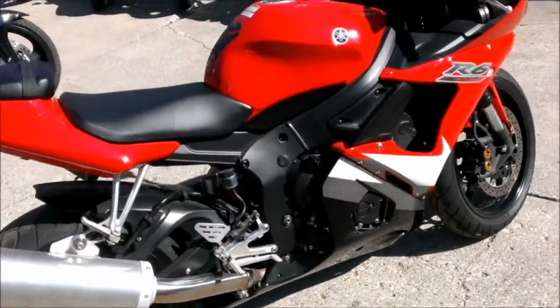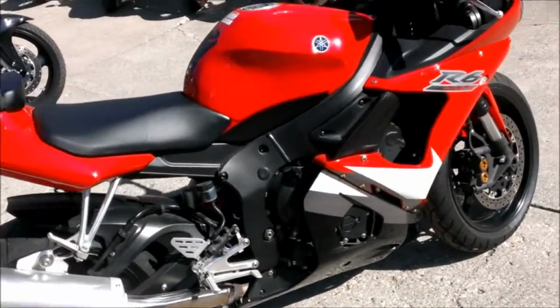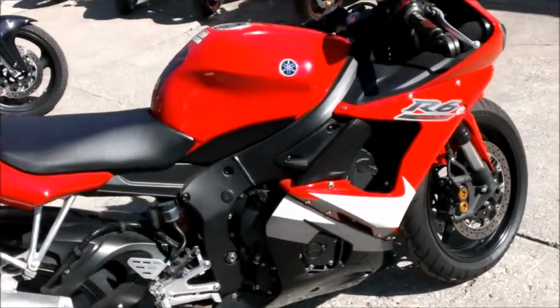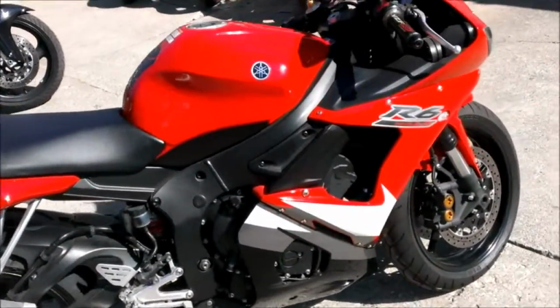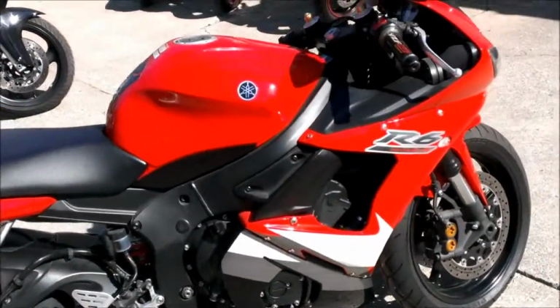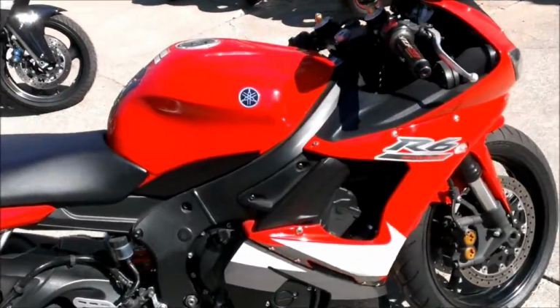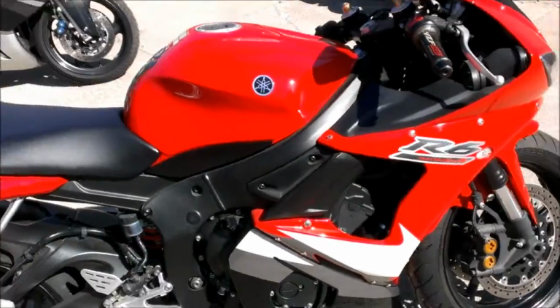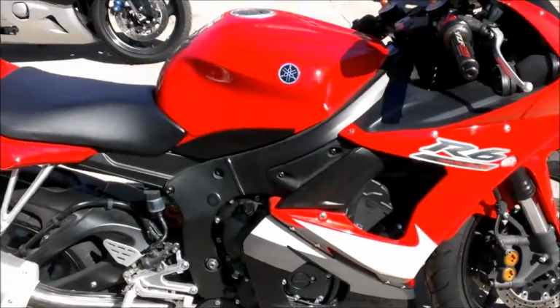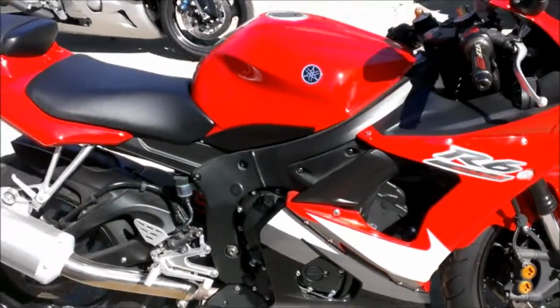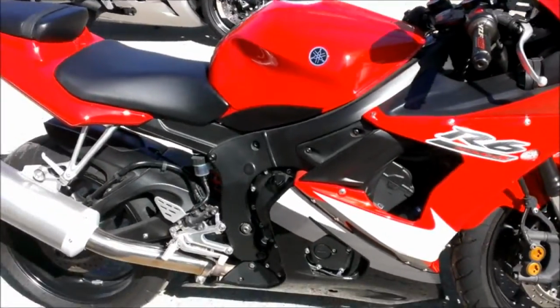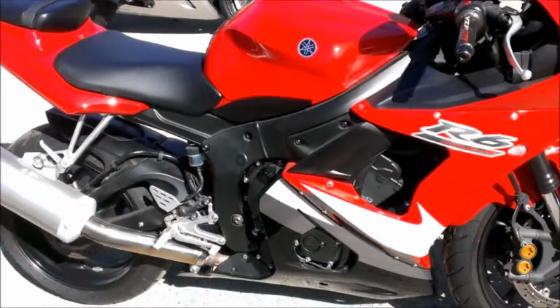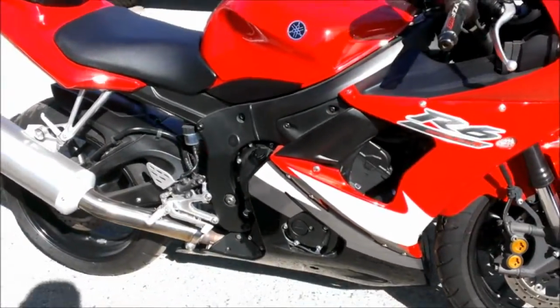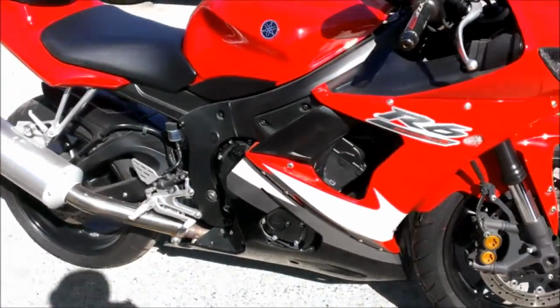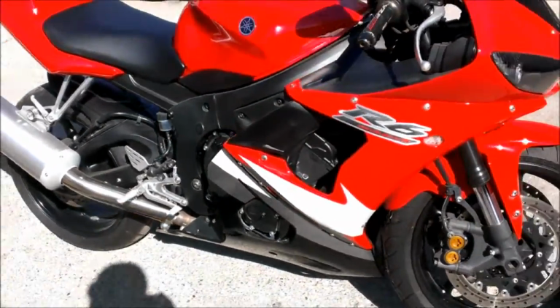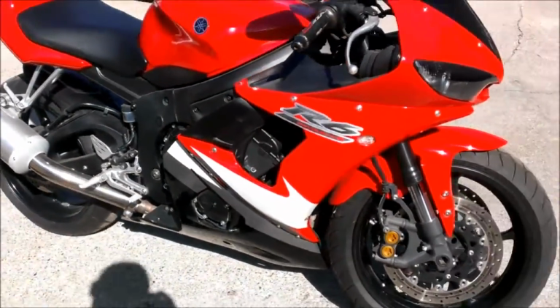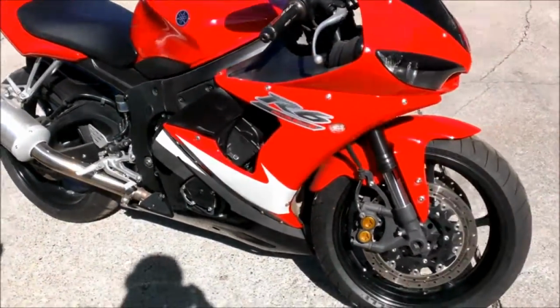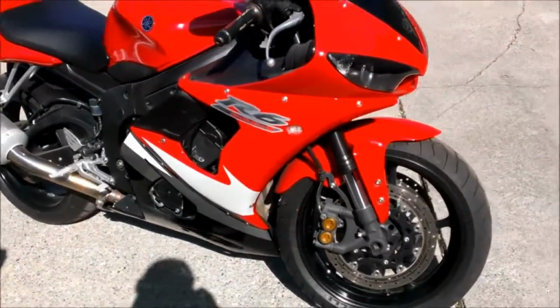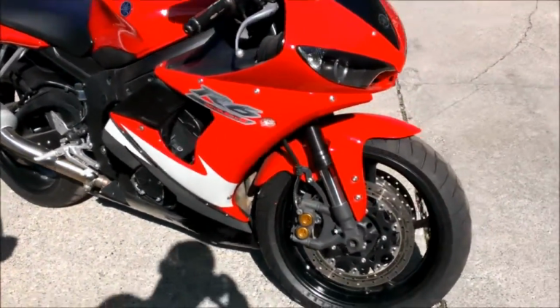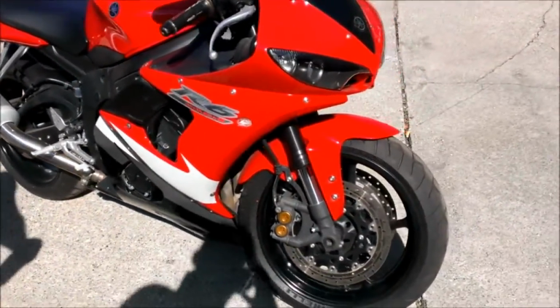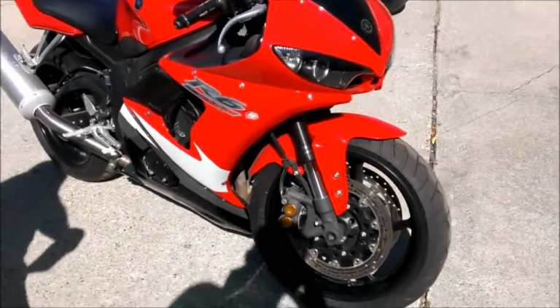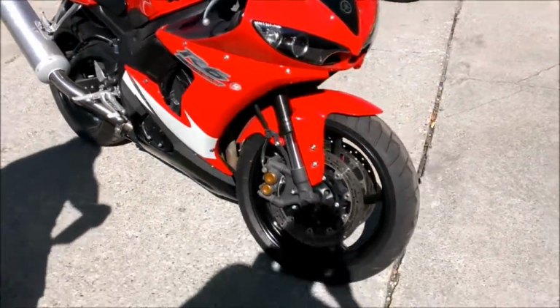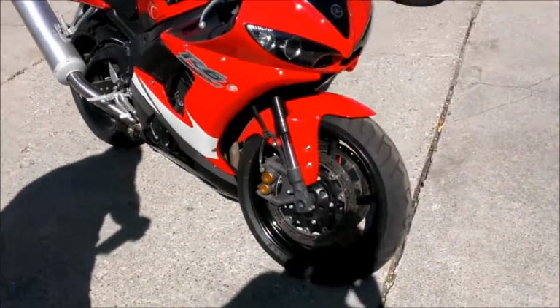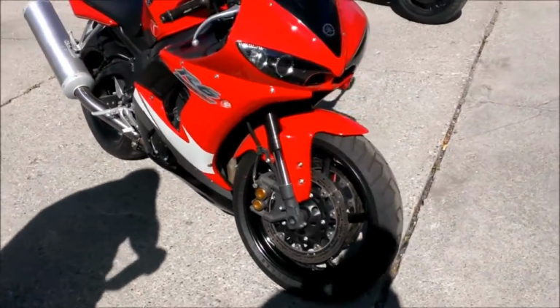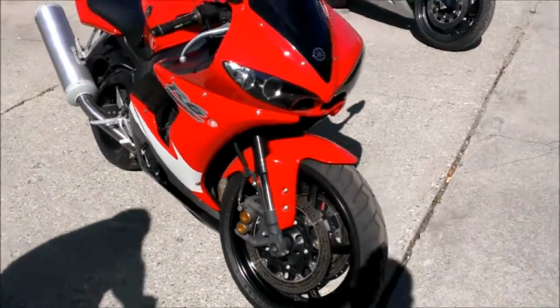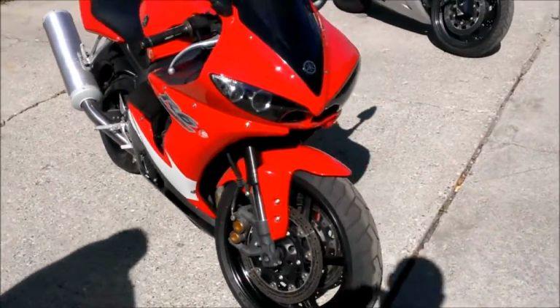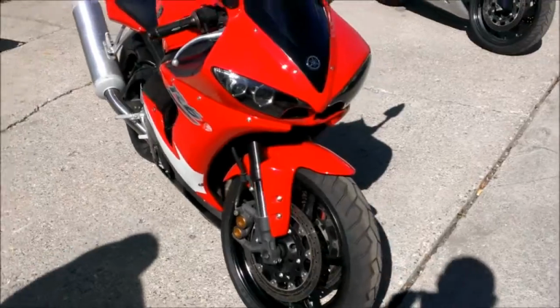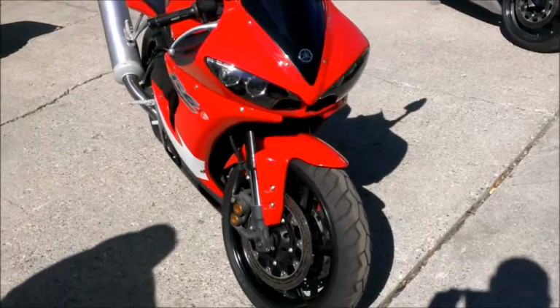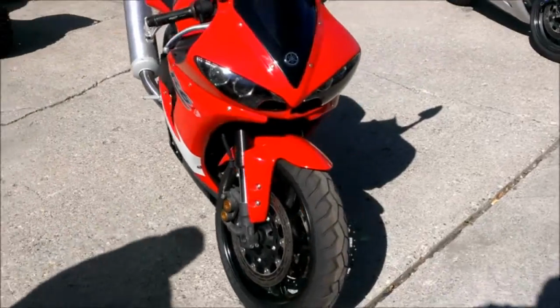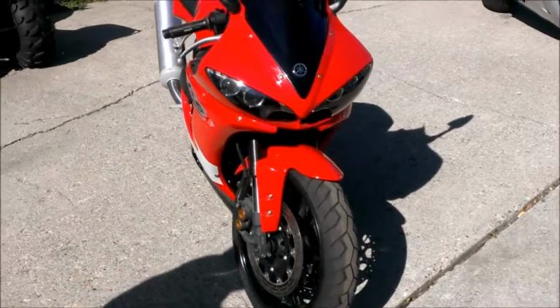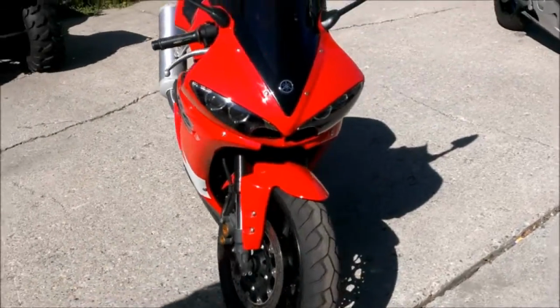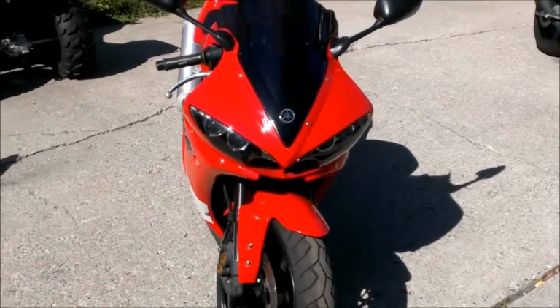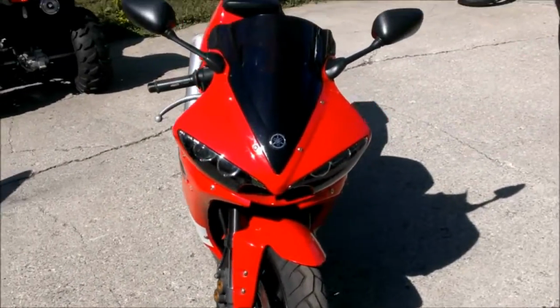This R6 is really clean. Just been serviced at a Yamaha dealership — certified pre-owned, inspected, and includes a 6-month warranty.